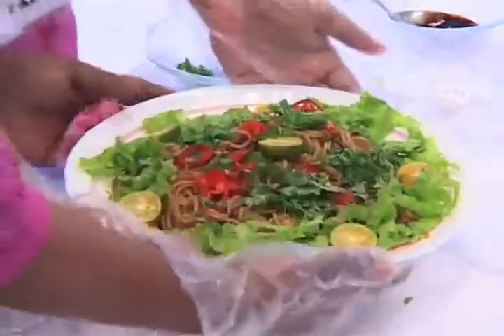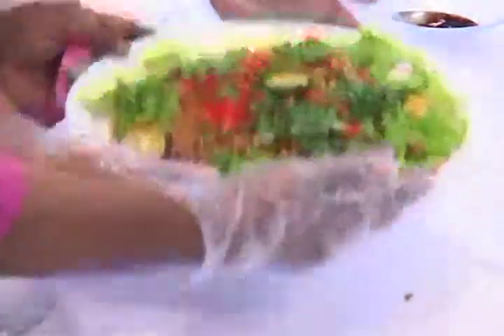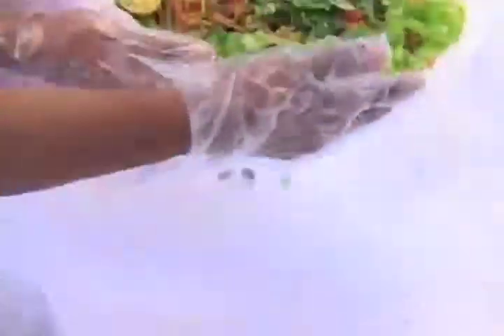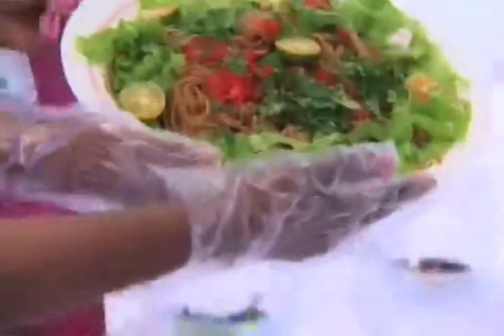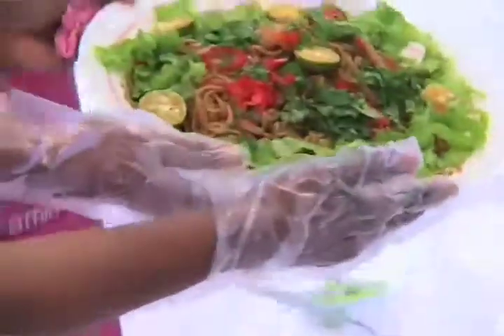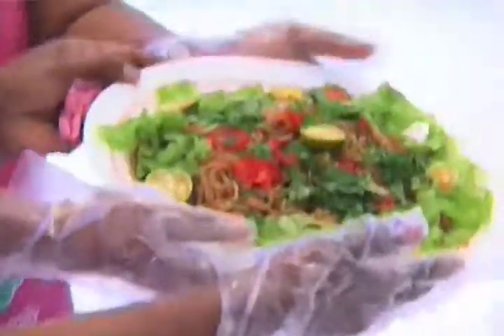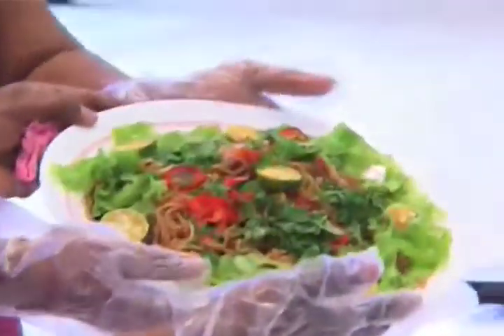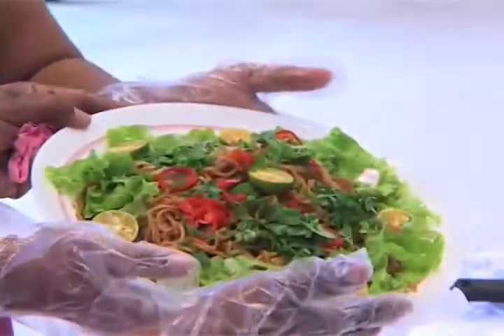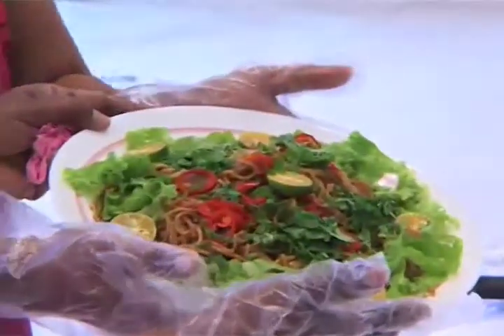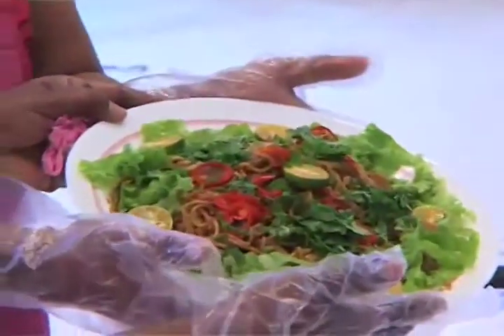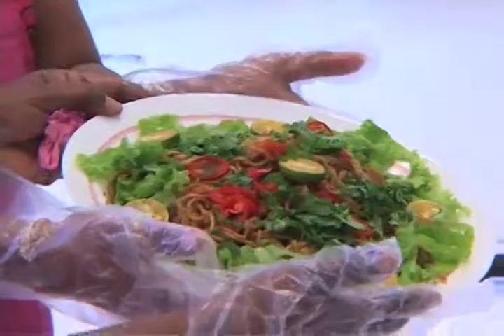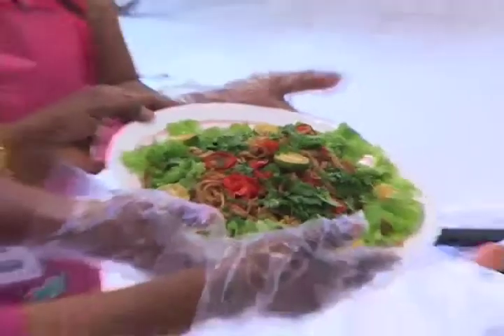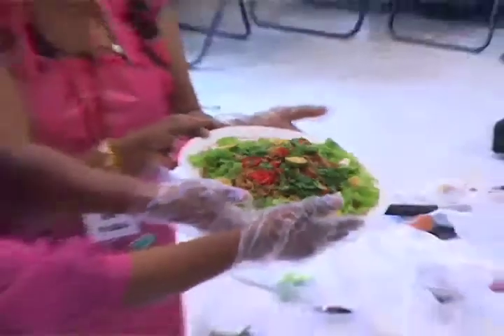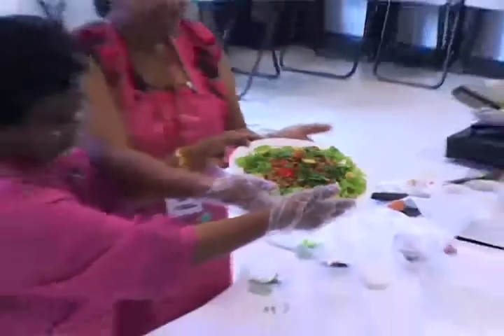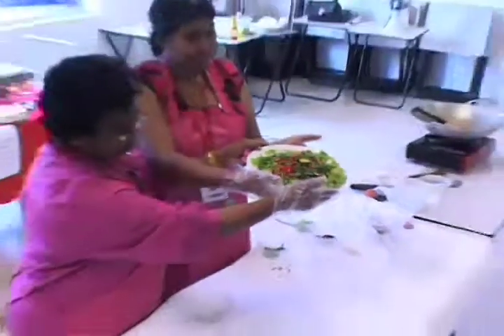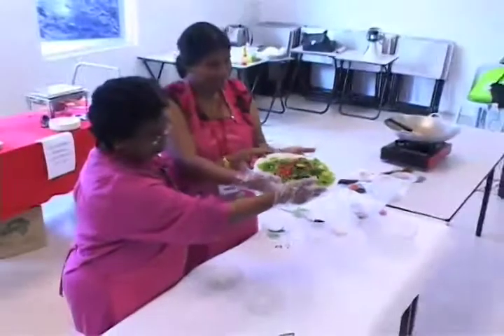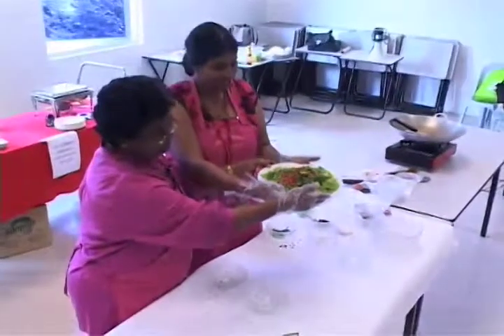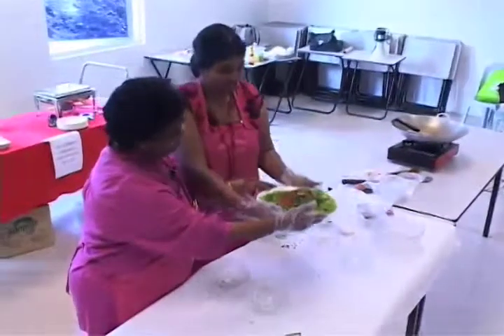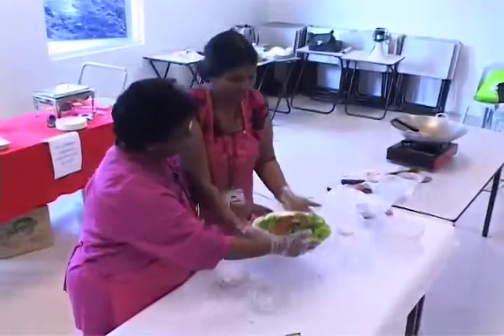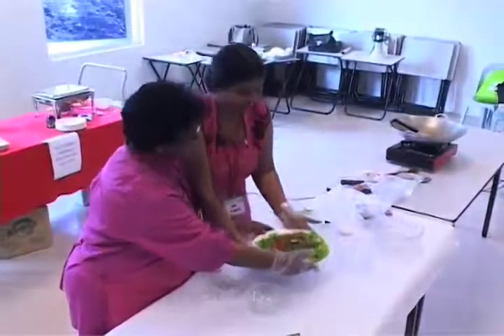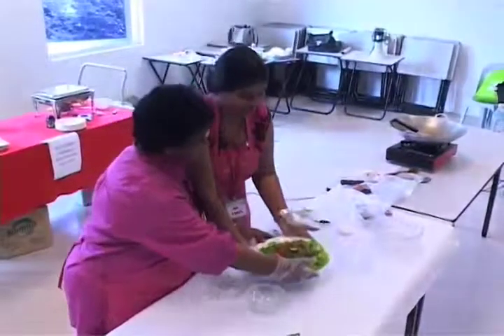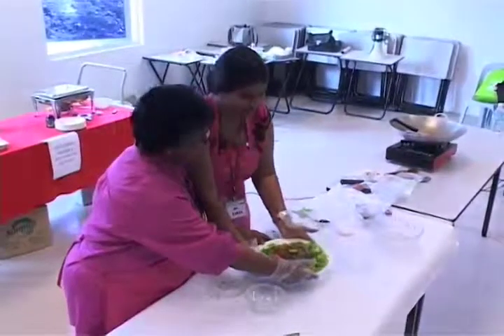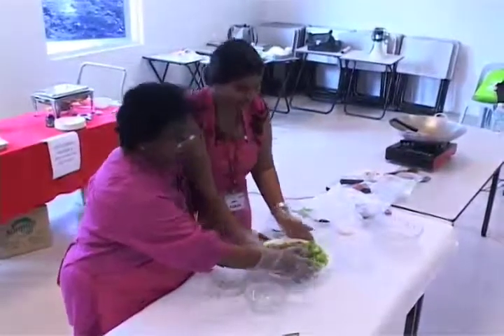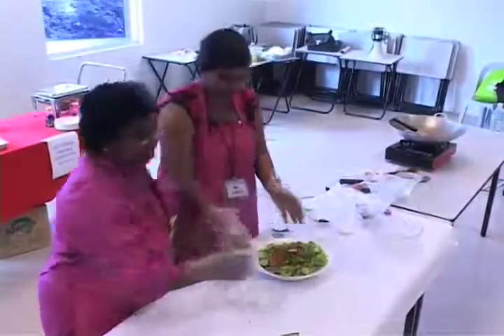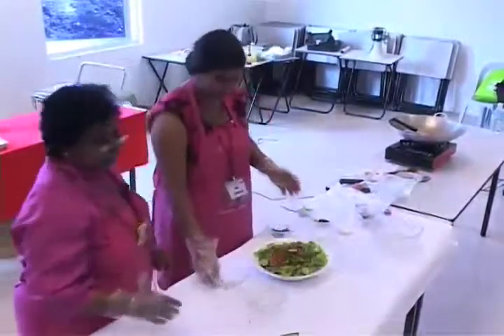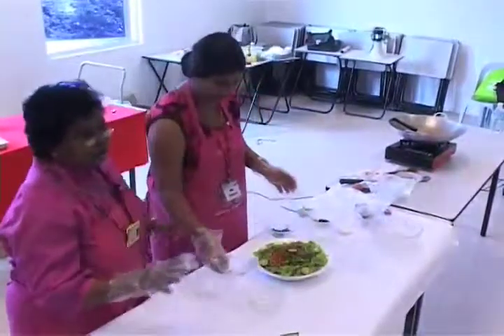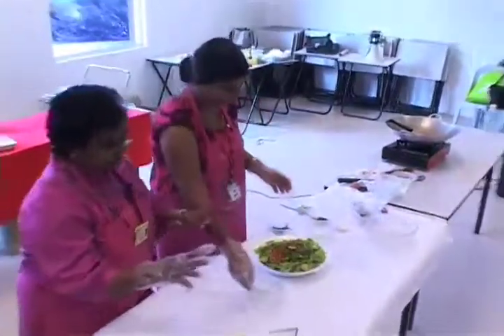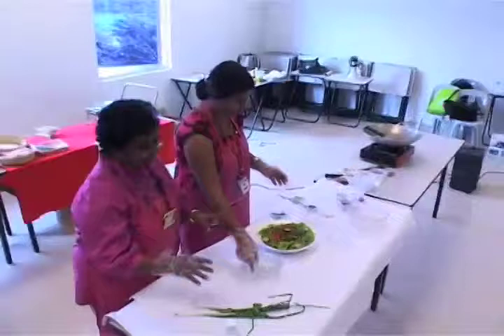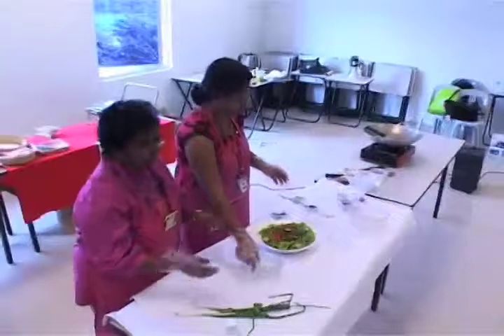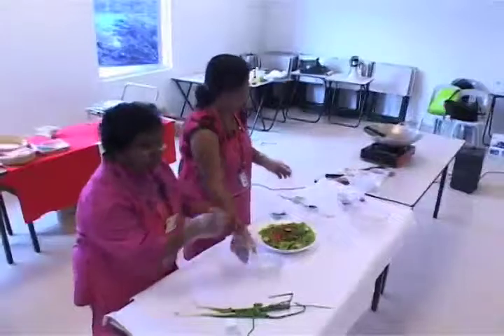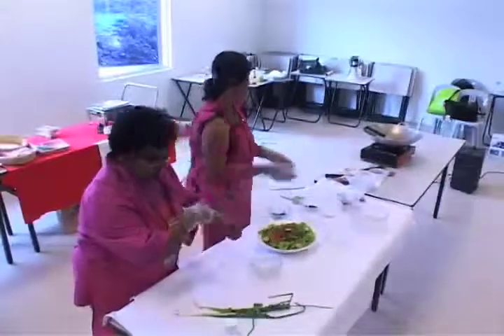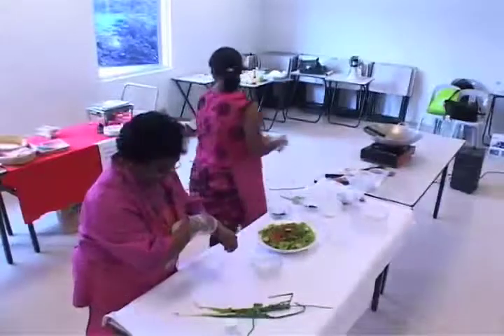We are done. Now it's your time to come and taste.